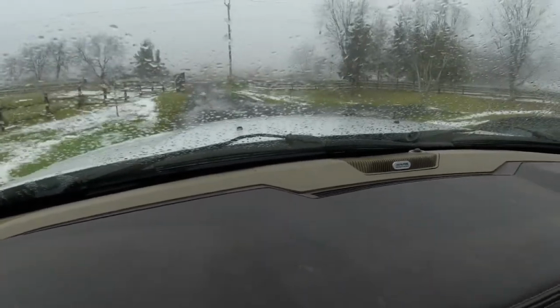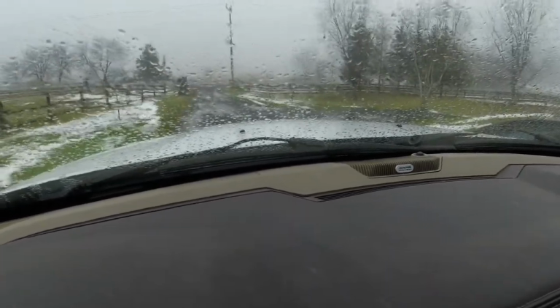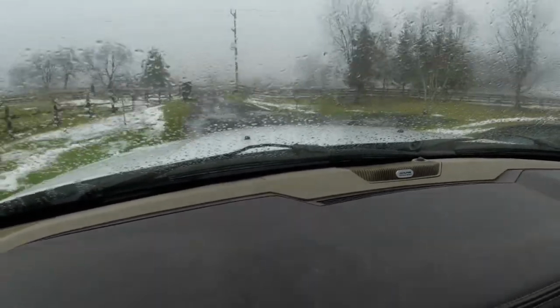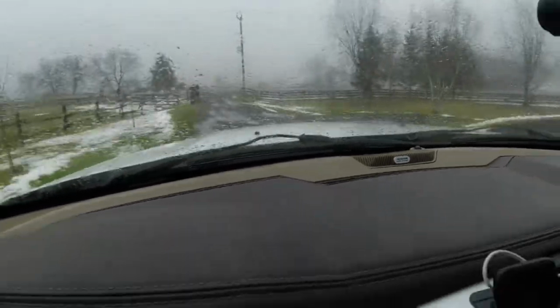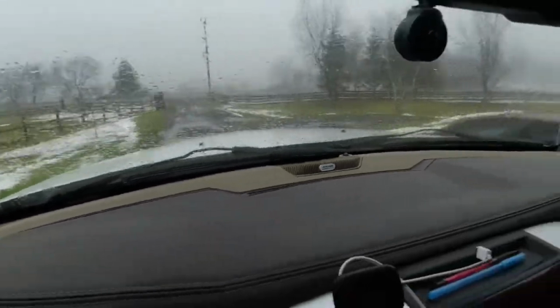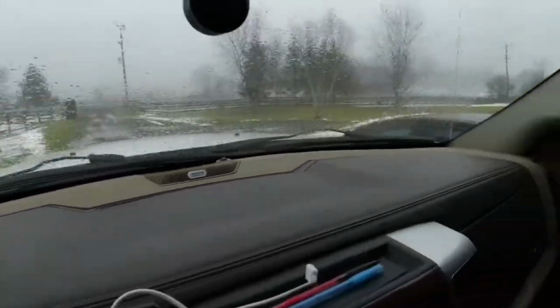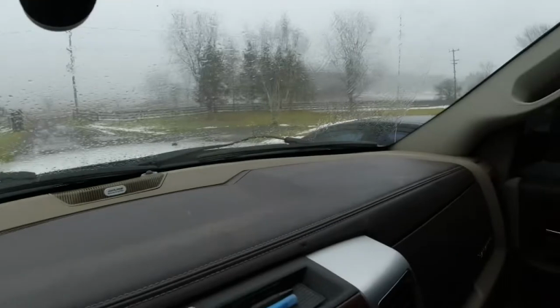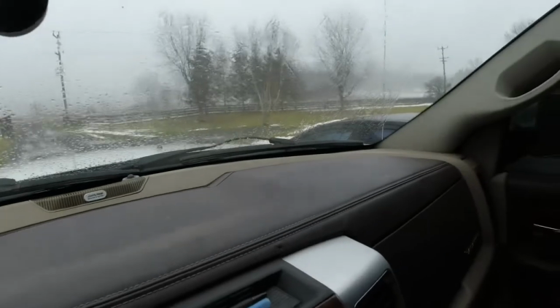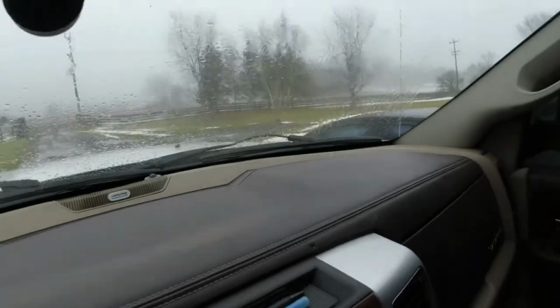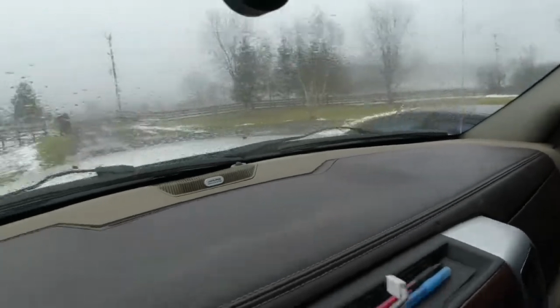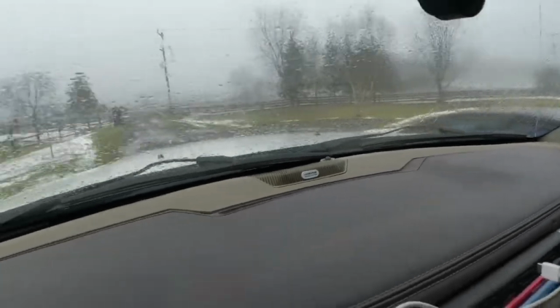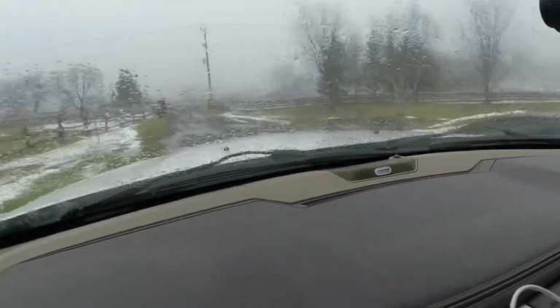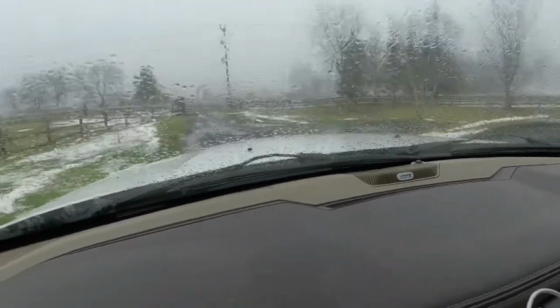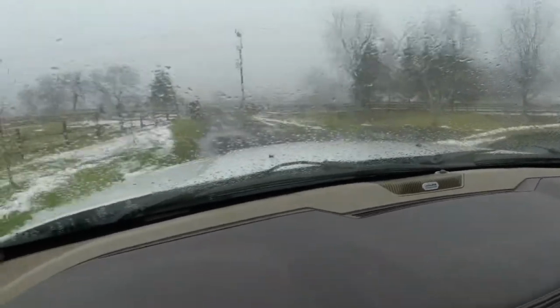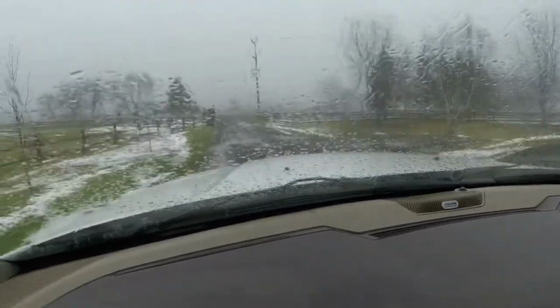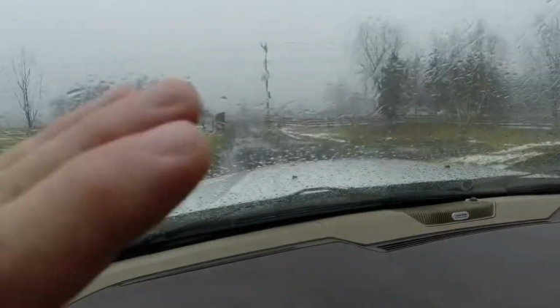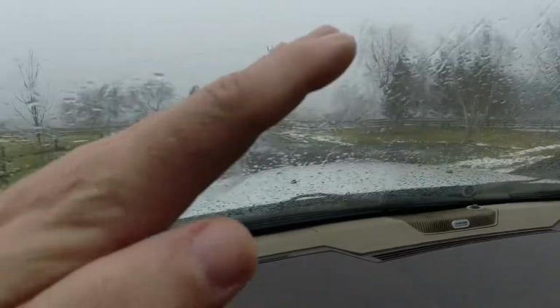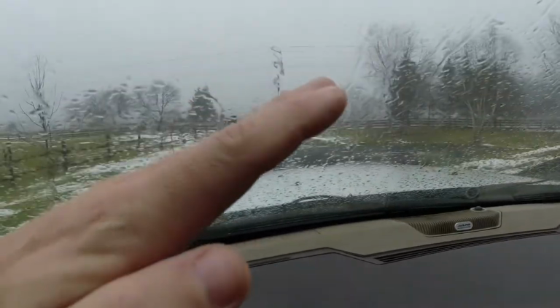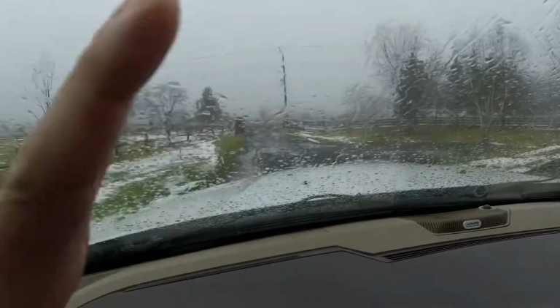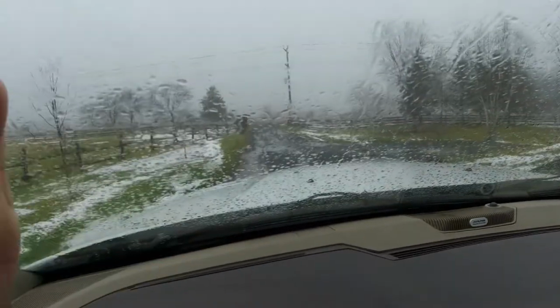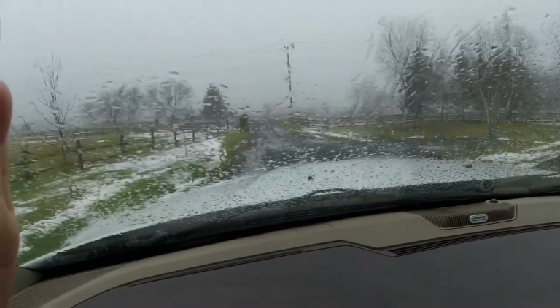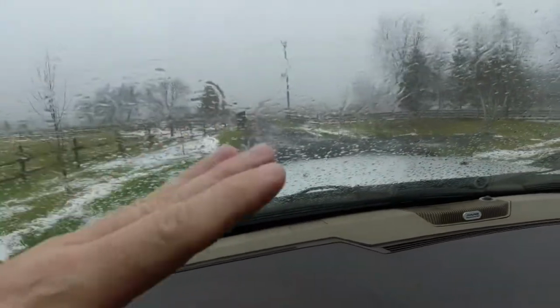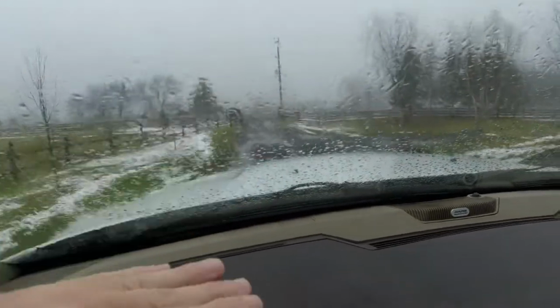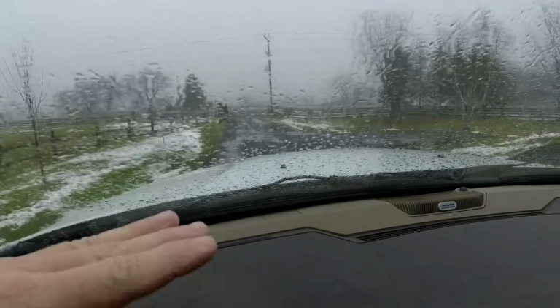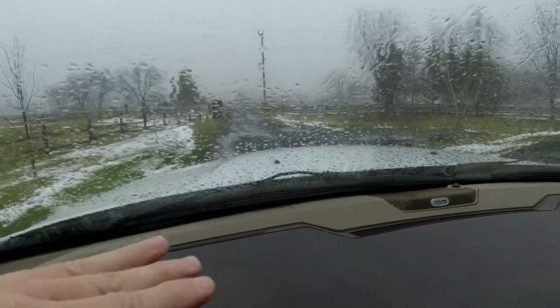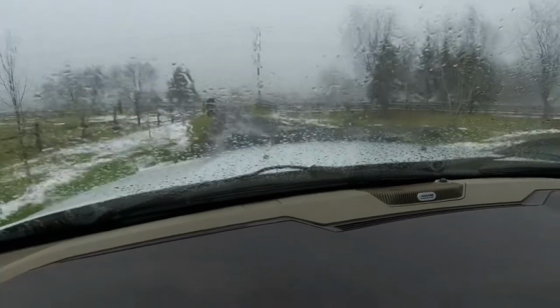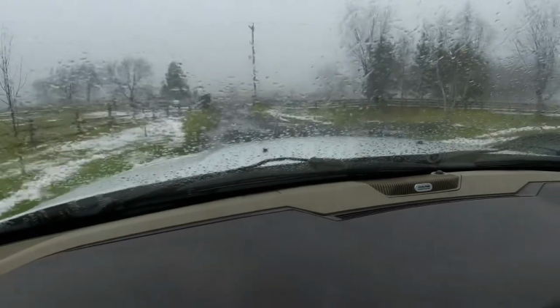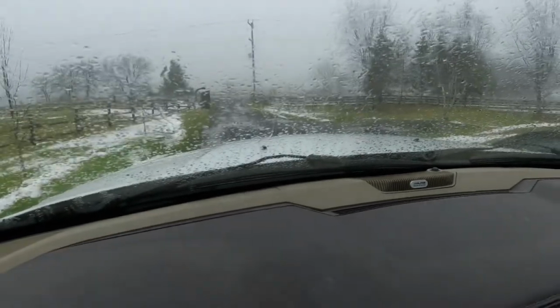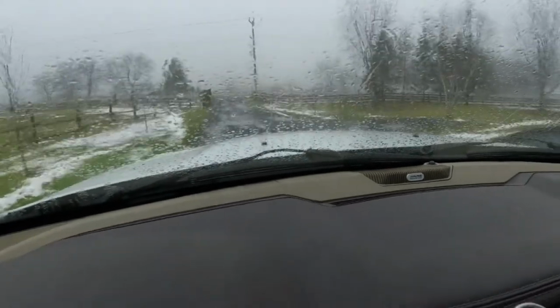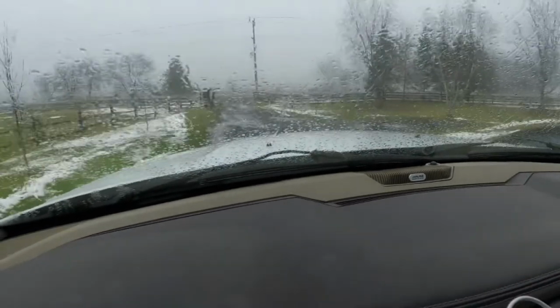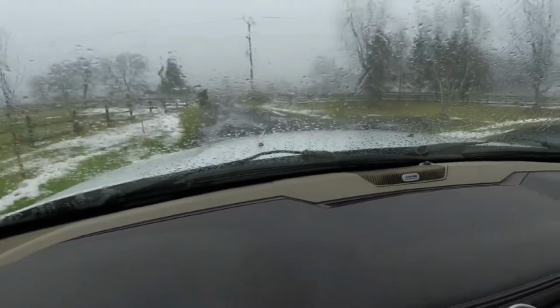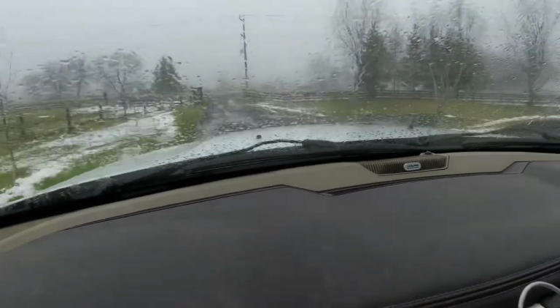So I got out and cleaned the snow off the vehicle, but wherever I shut my wipers off, they stayed parked there. They would never go back to their resting position. So I checked the internet.